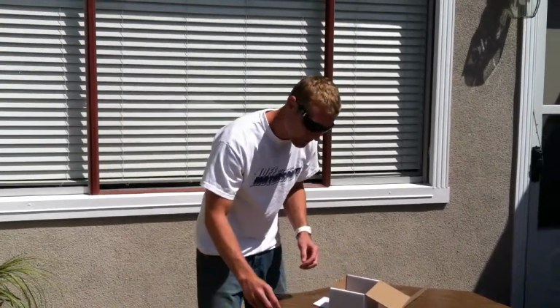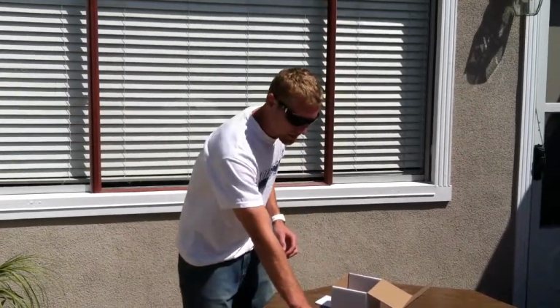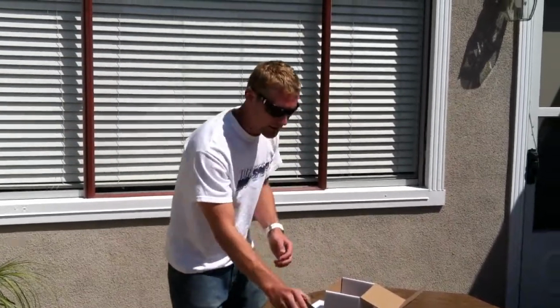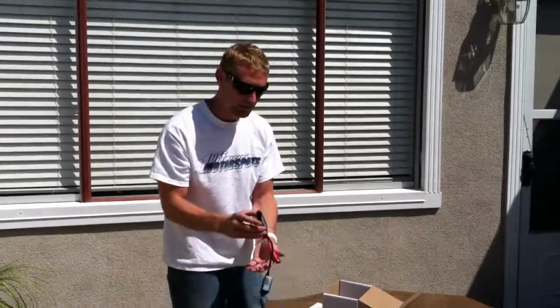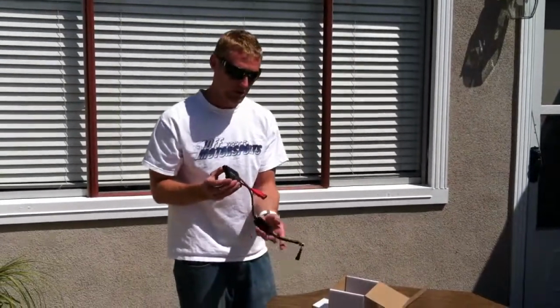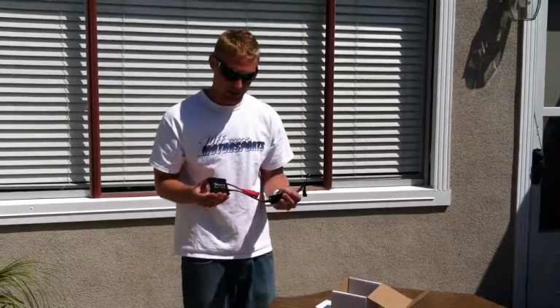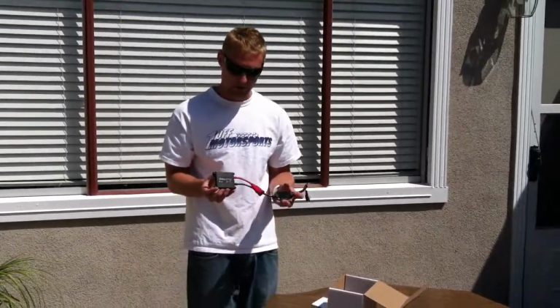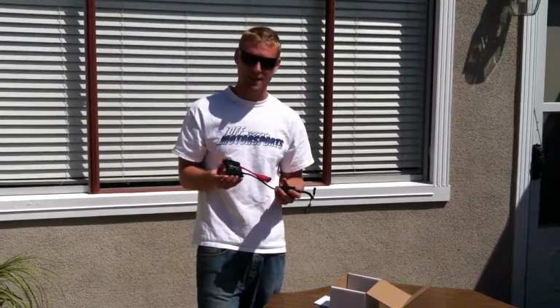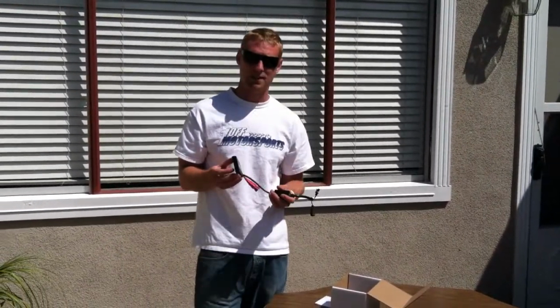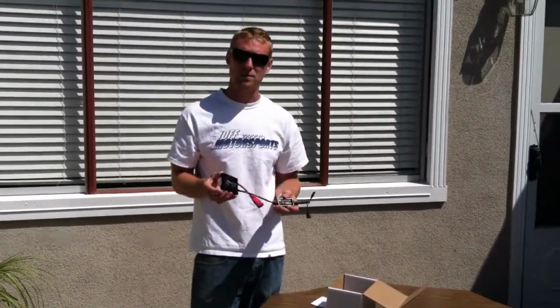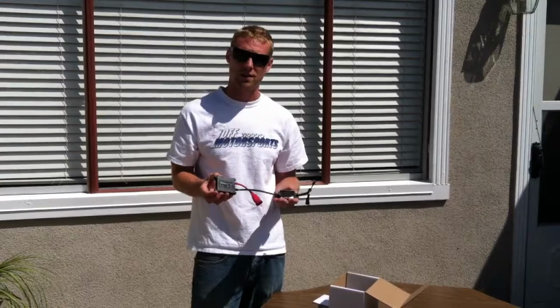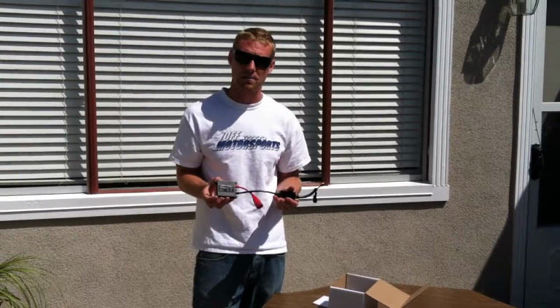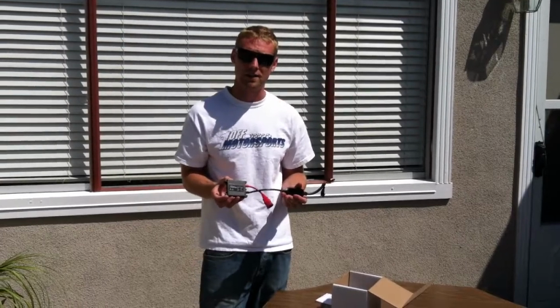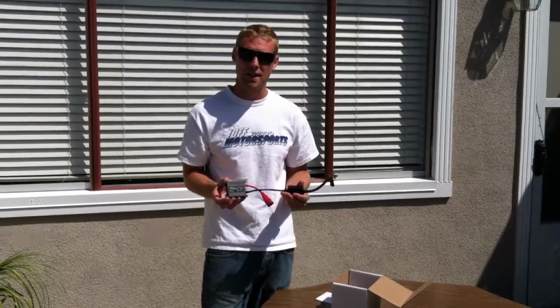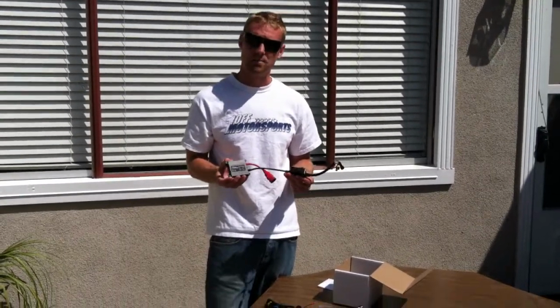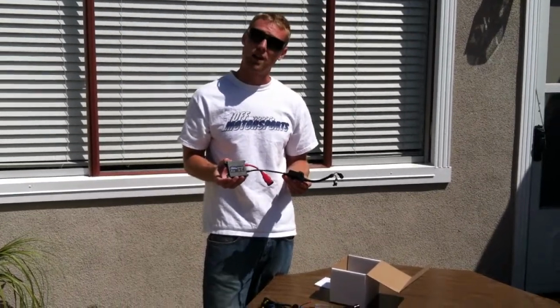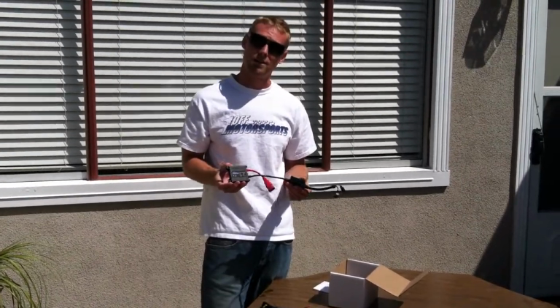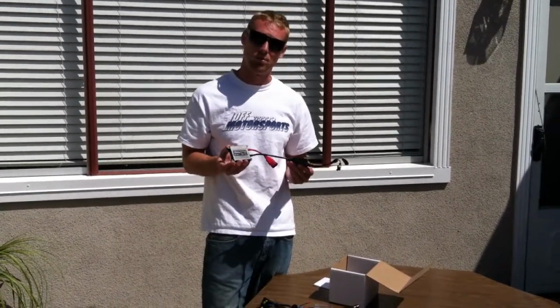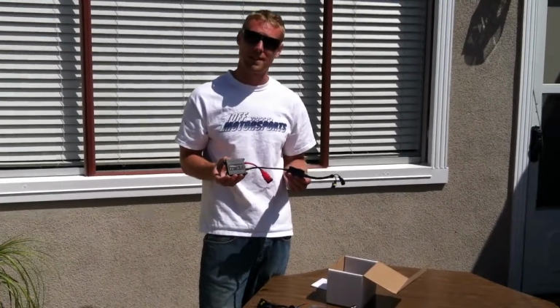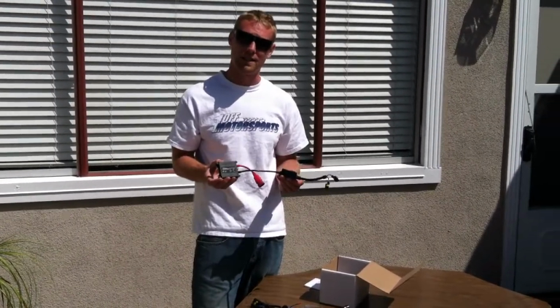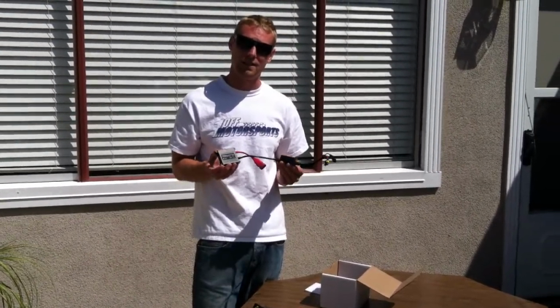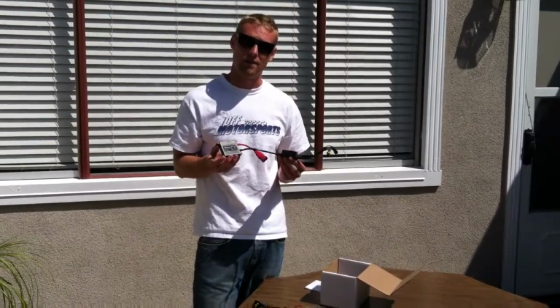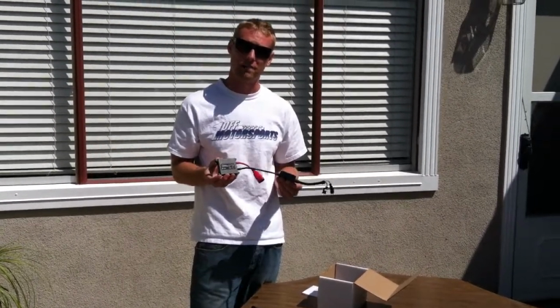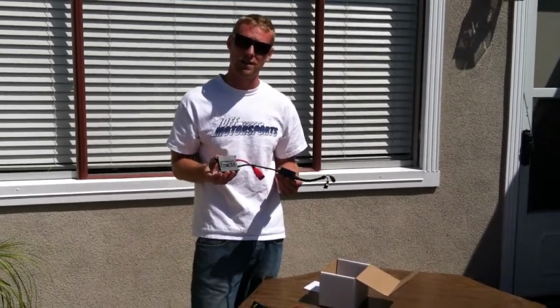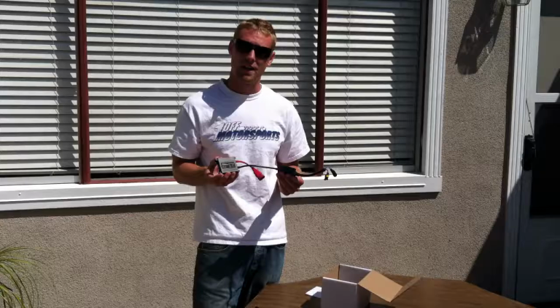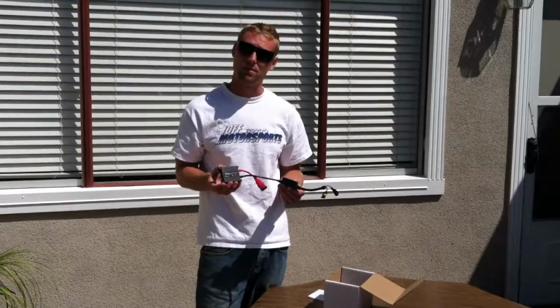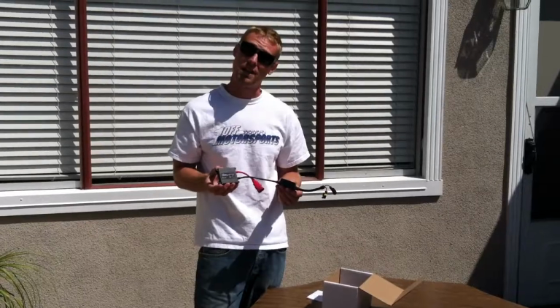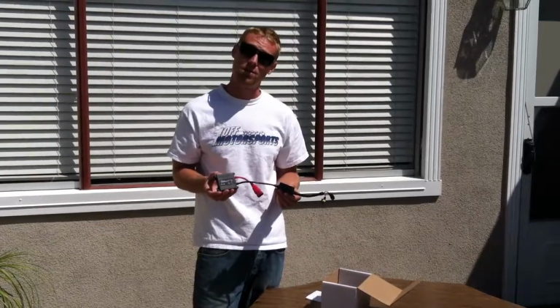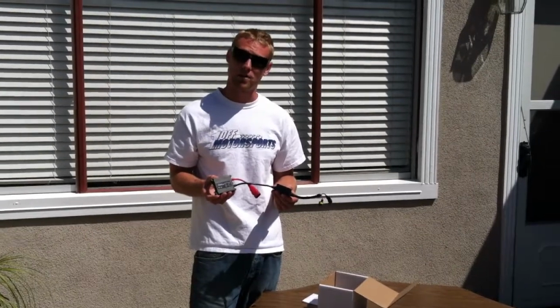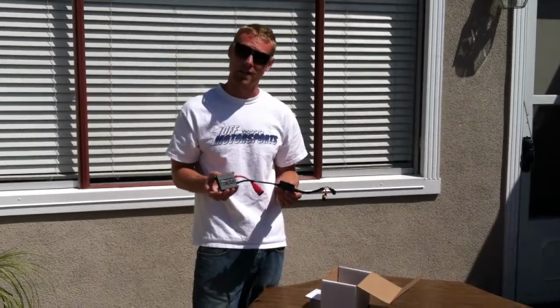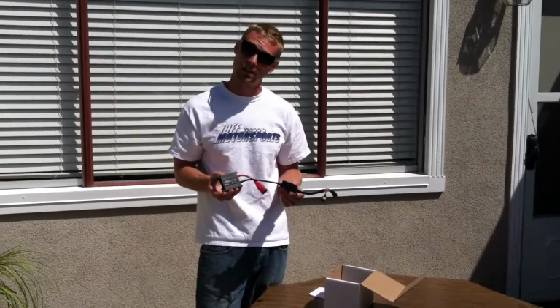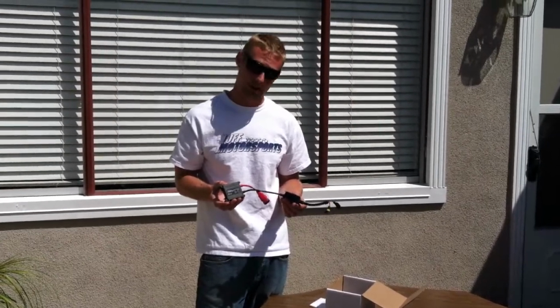First, we're going to look at the slim digital ballast. As you can see, this is much smaller than our competitors and it's built rugged to withstand all of the vibrations and the abuse that you as a motorcycle rider can throw at it.